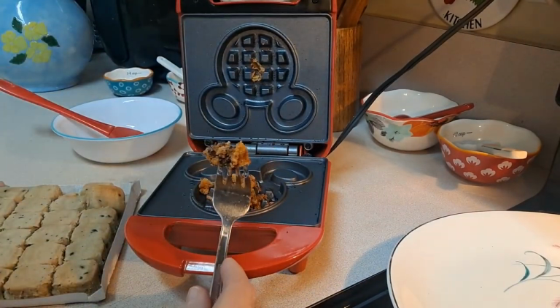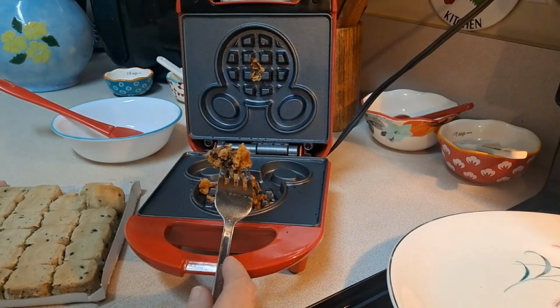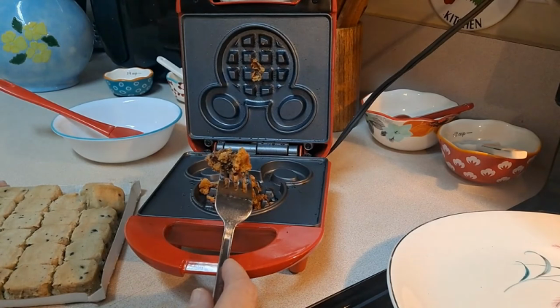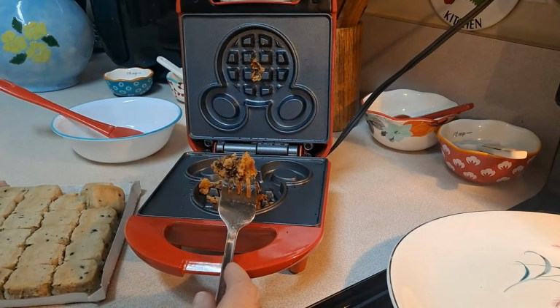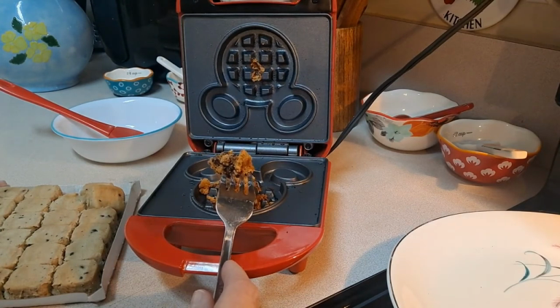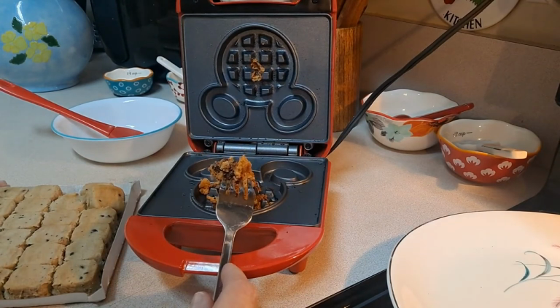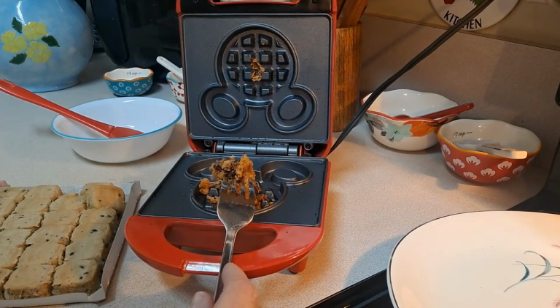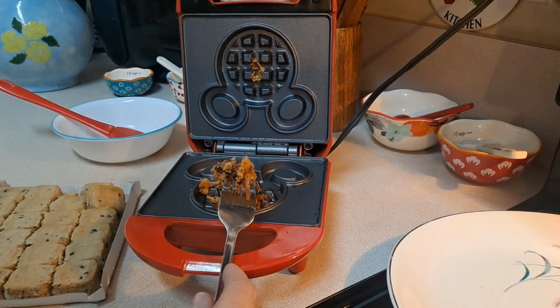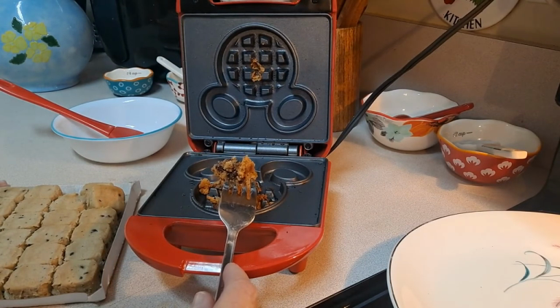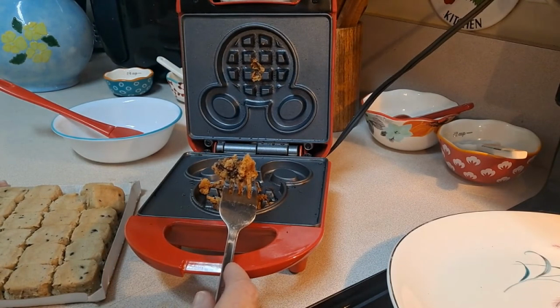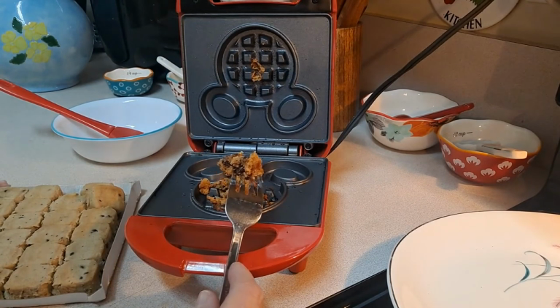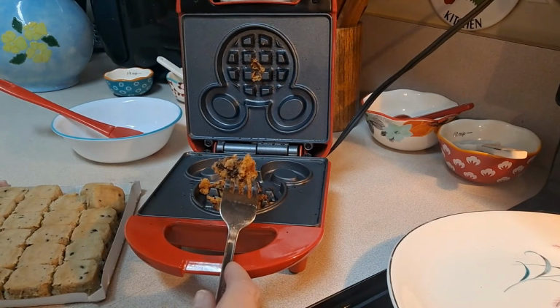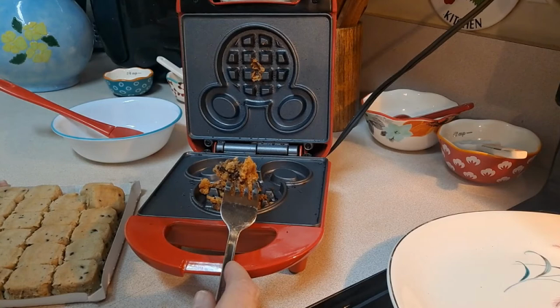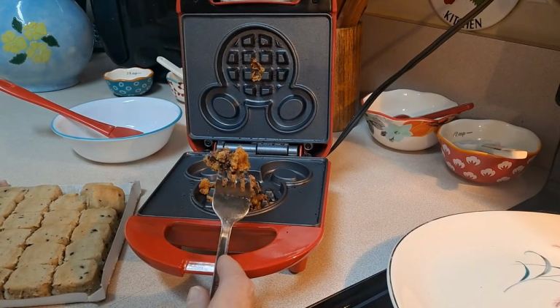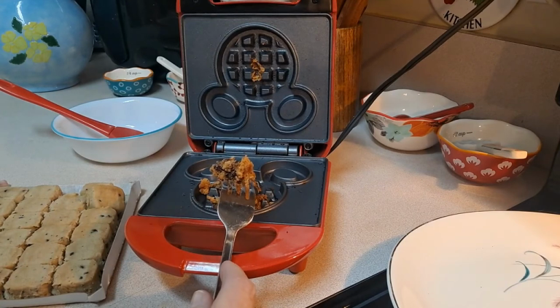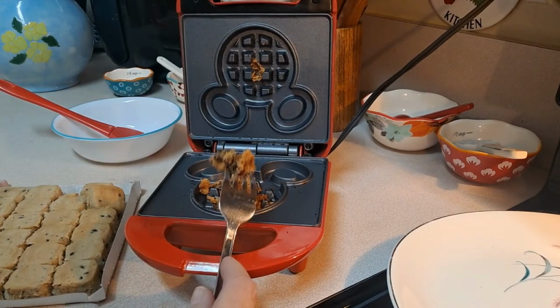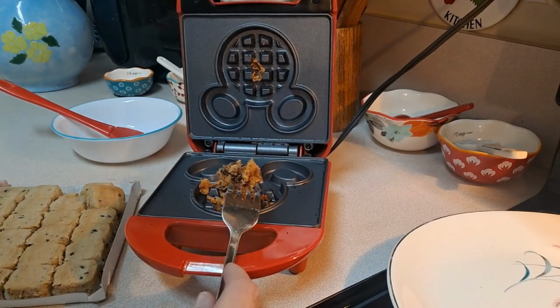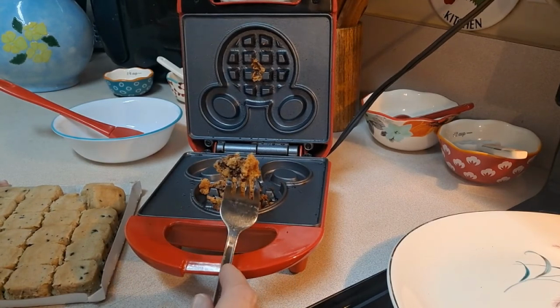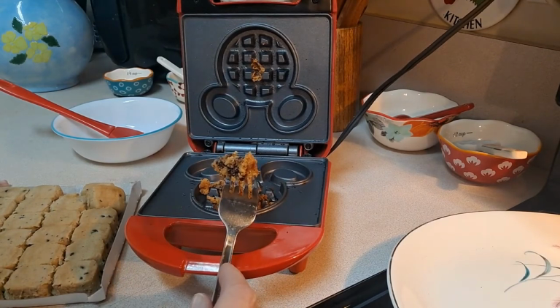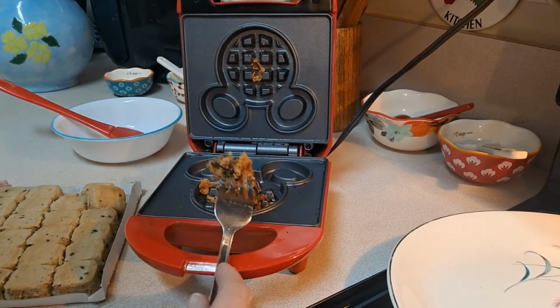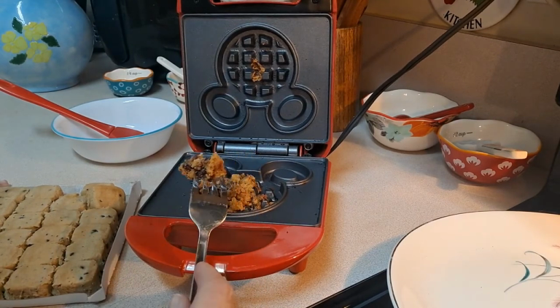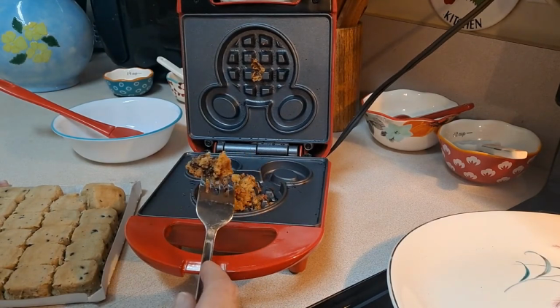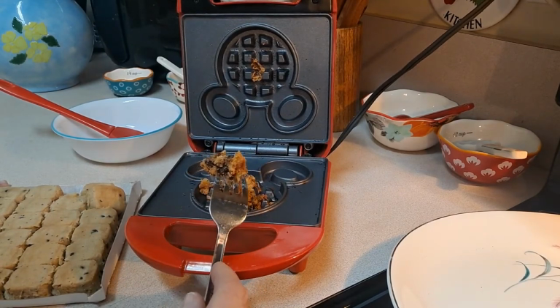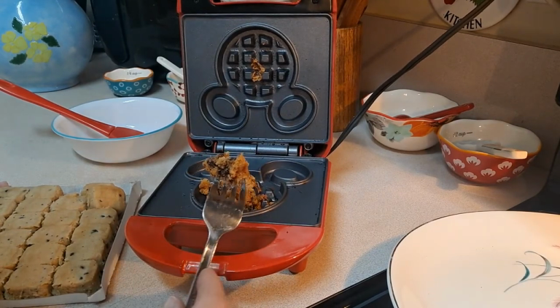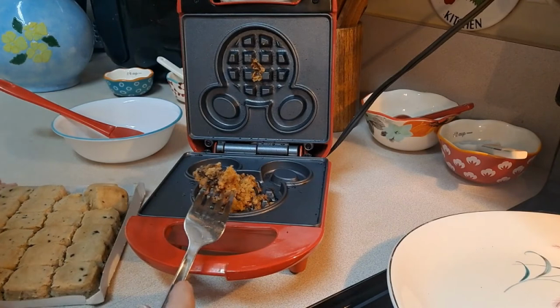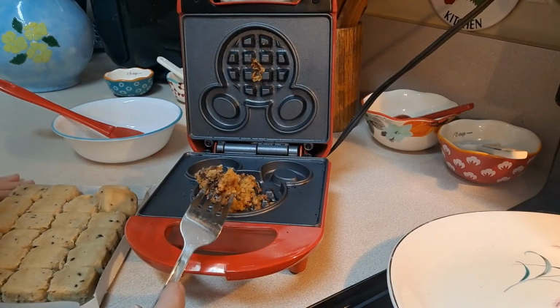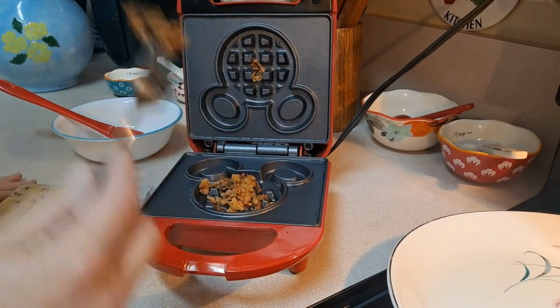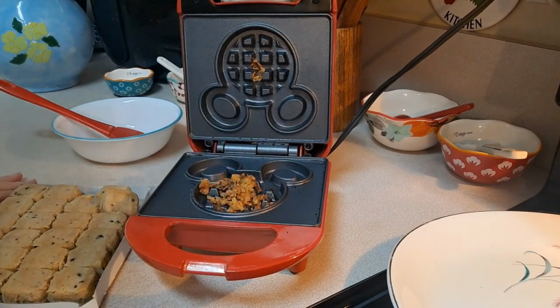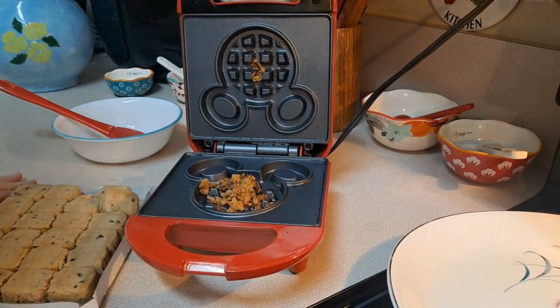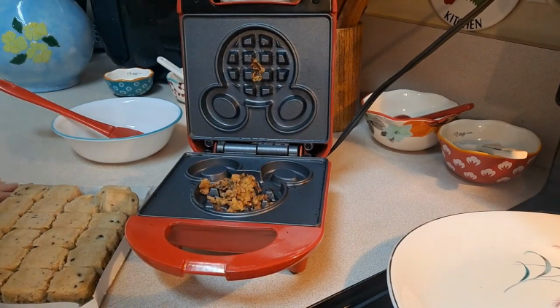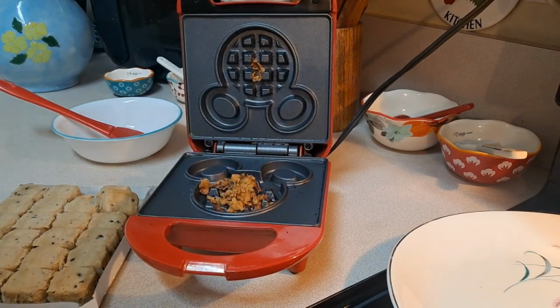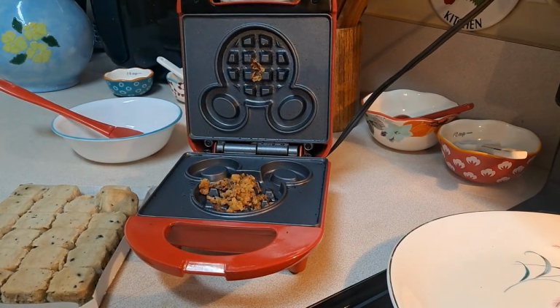So let us know what you think — were you successful in cooking cookies in the waffle maker? Let us know. It's going to be a no for us, and thanks for watching. Cookies in the air fryer.